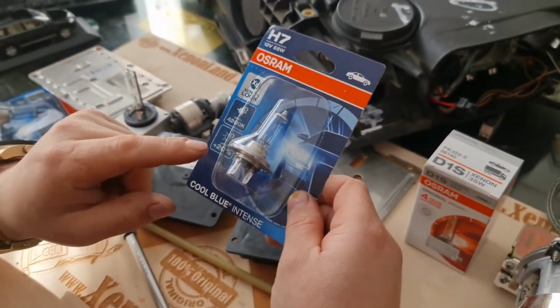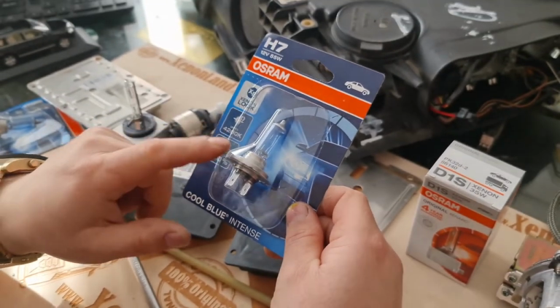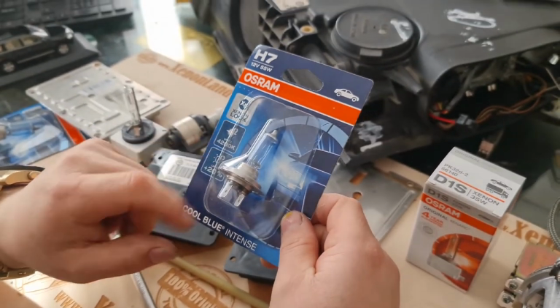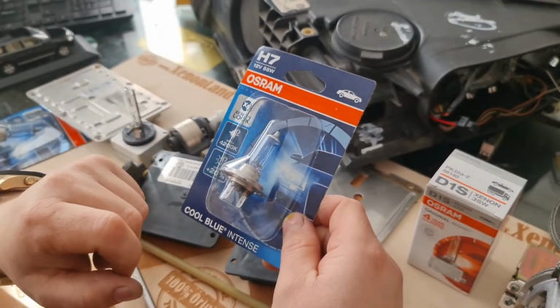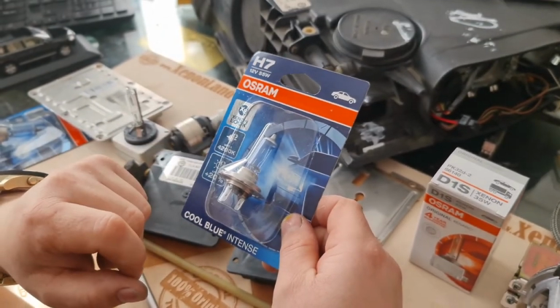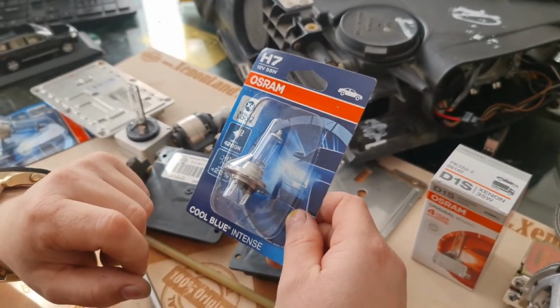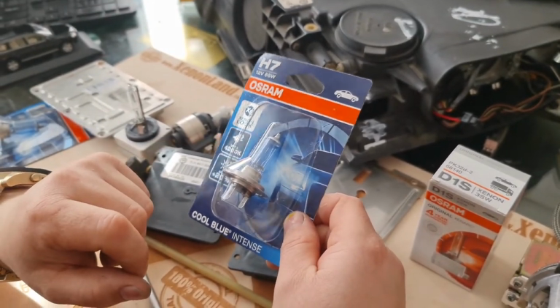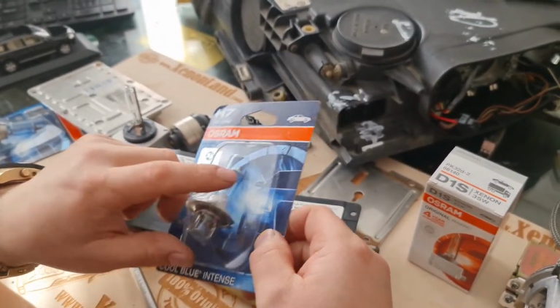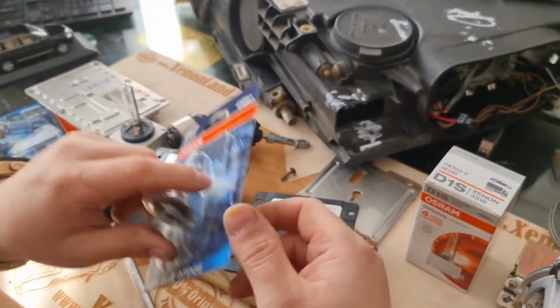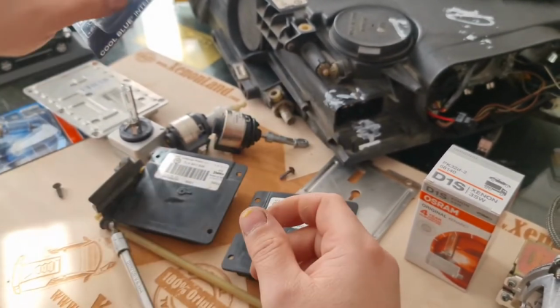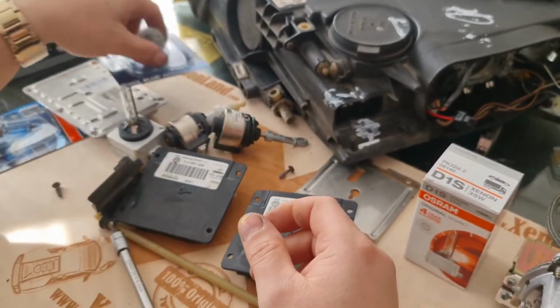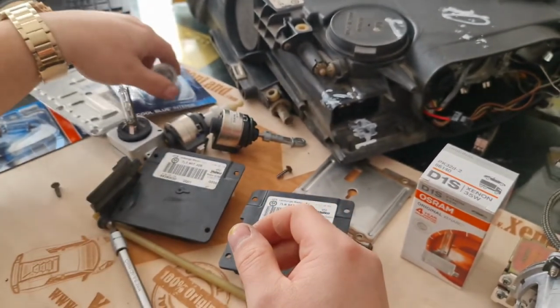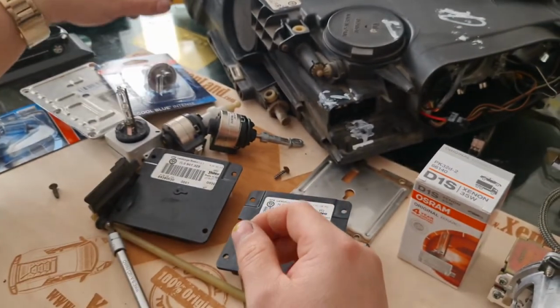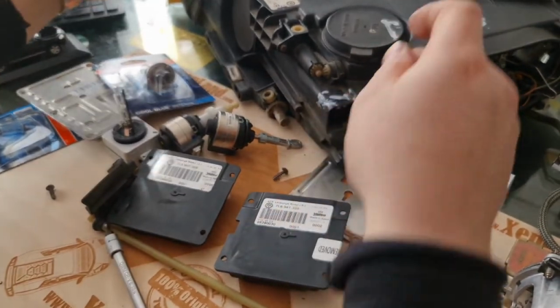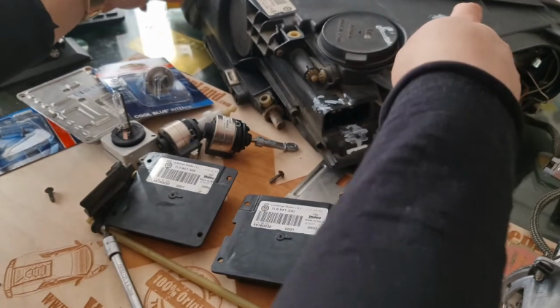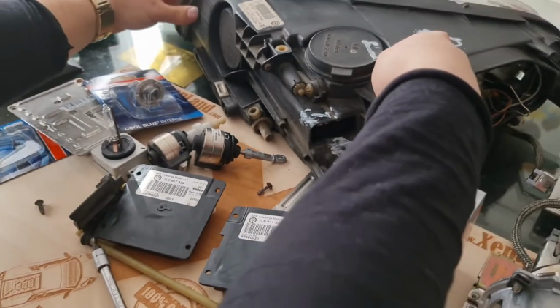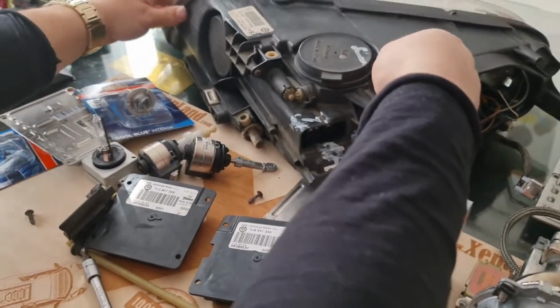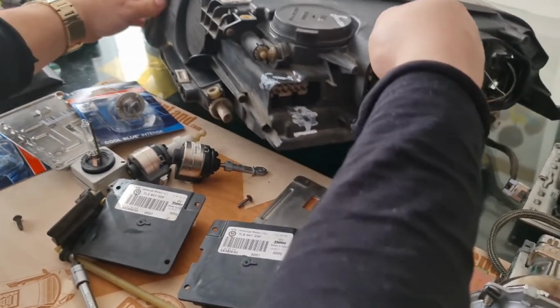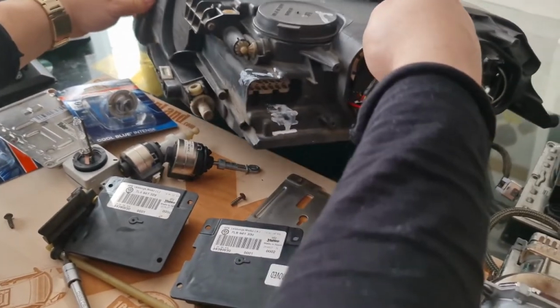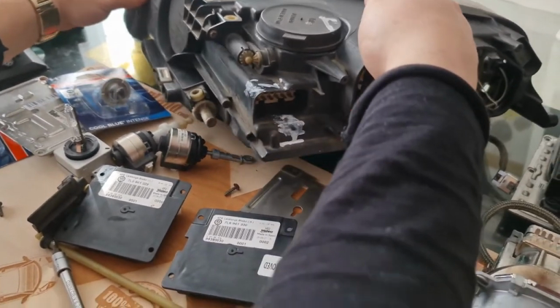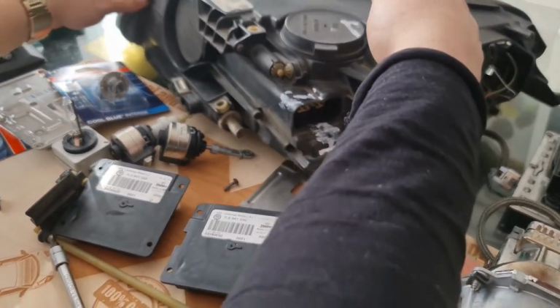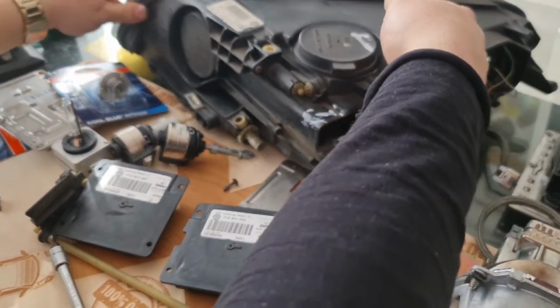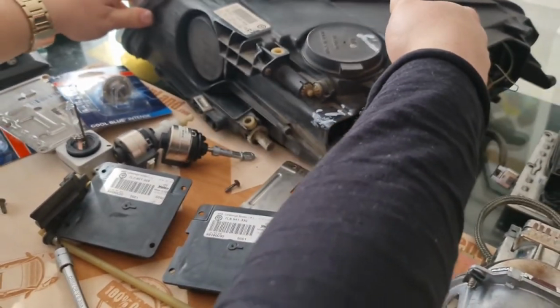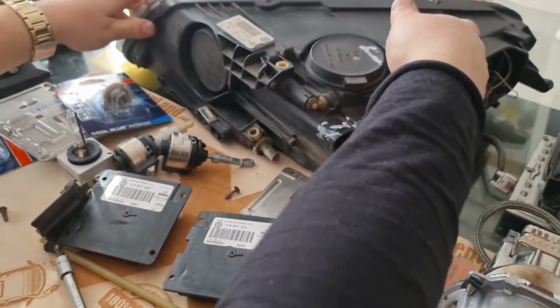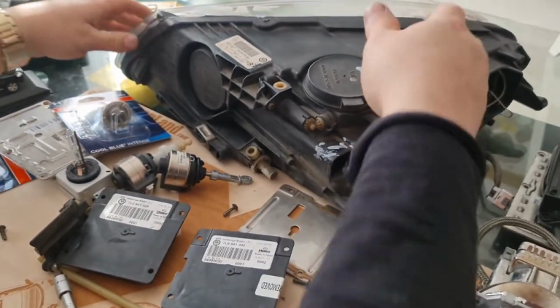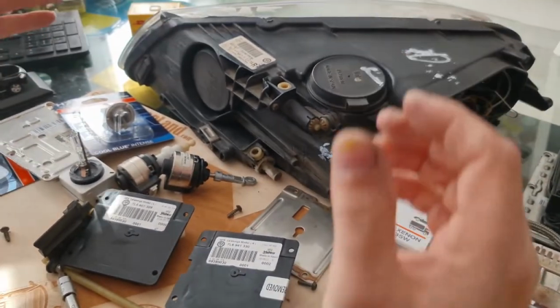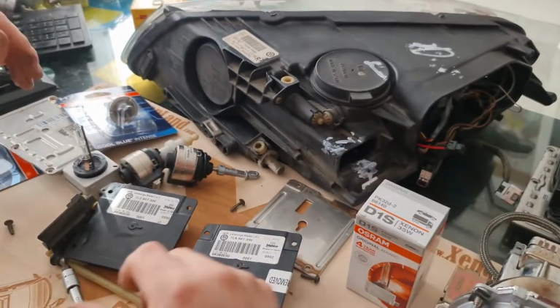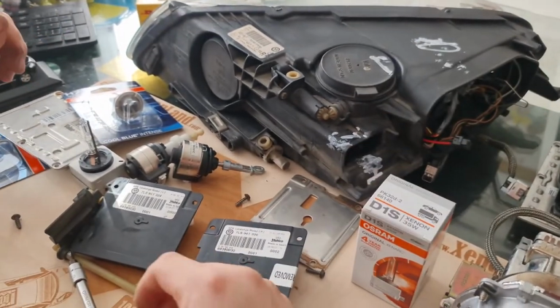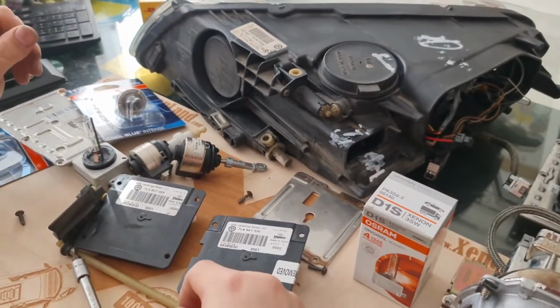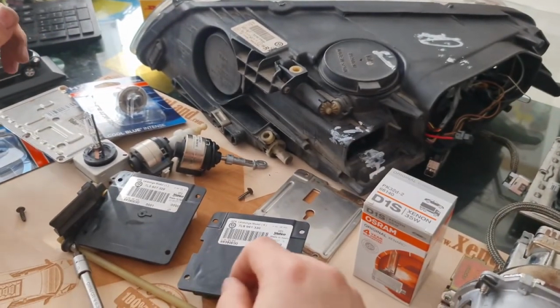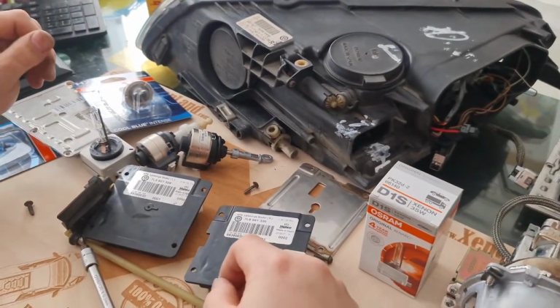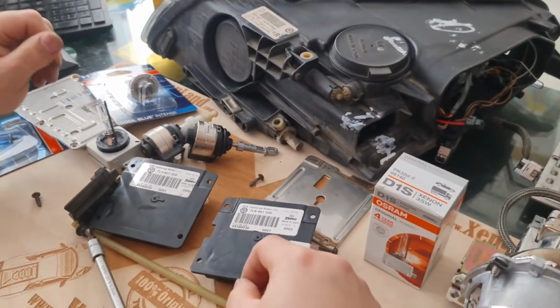It's synchronized with your IFS module. That's all guys — that's everything I have to mention for this headlight.